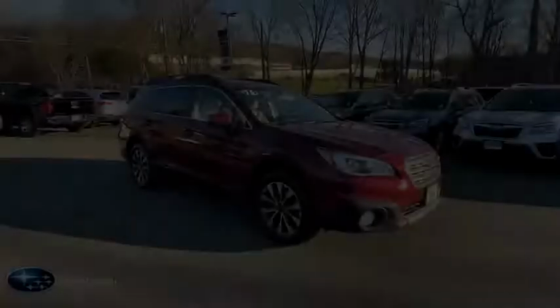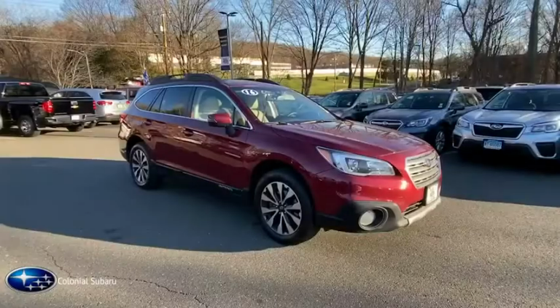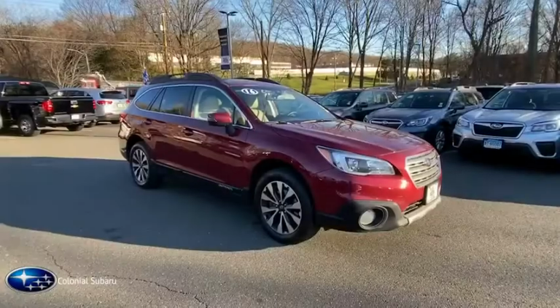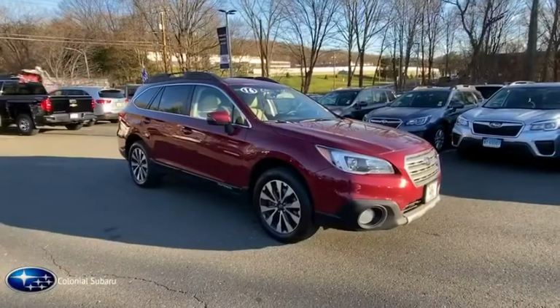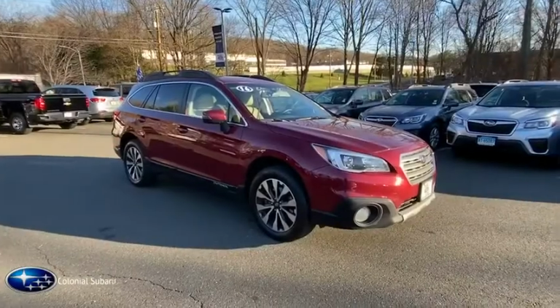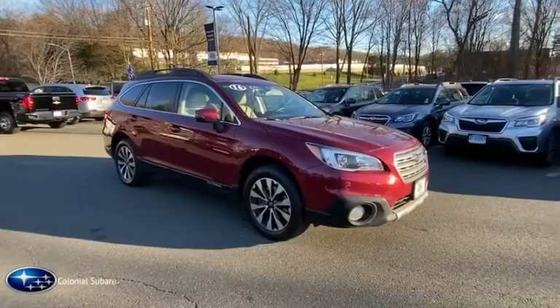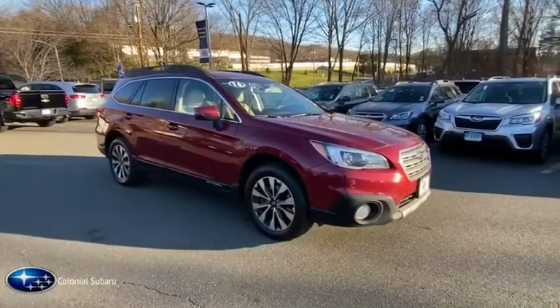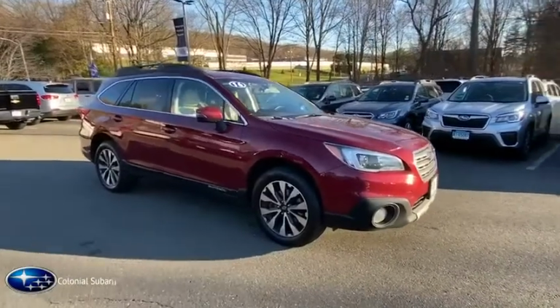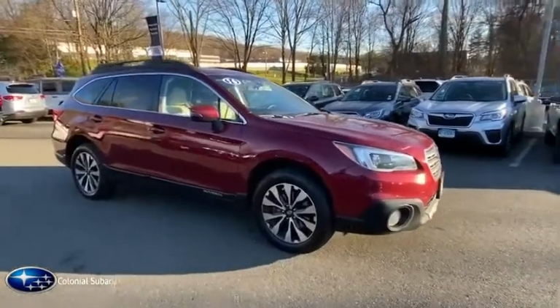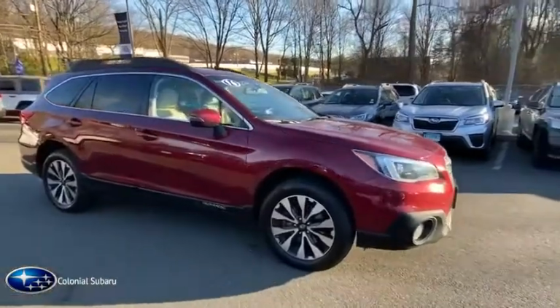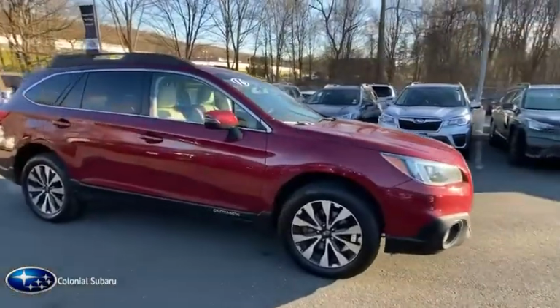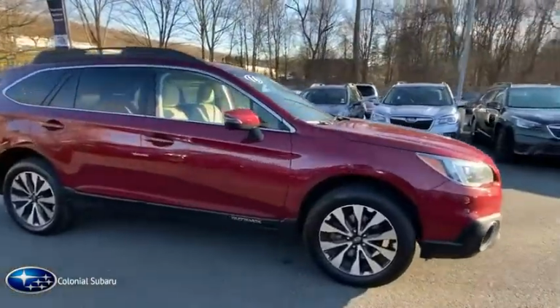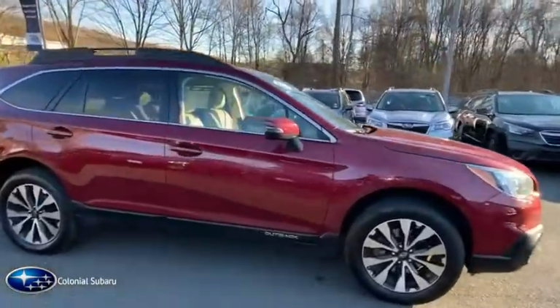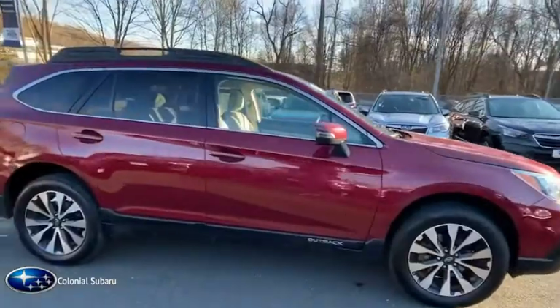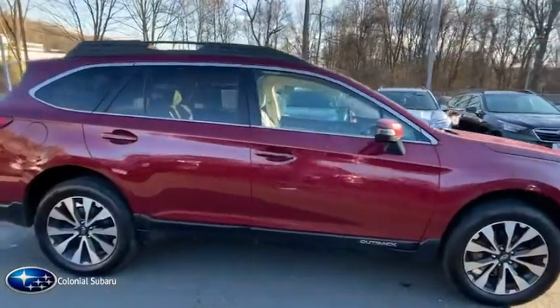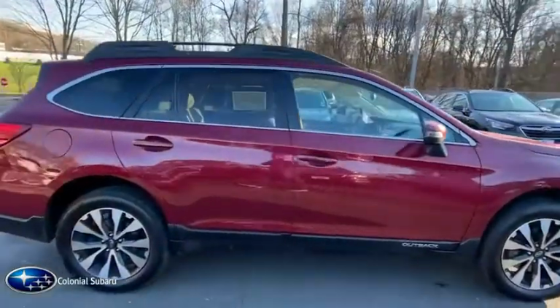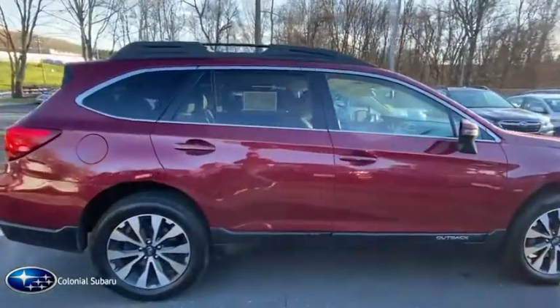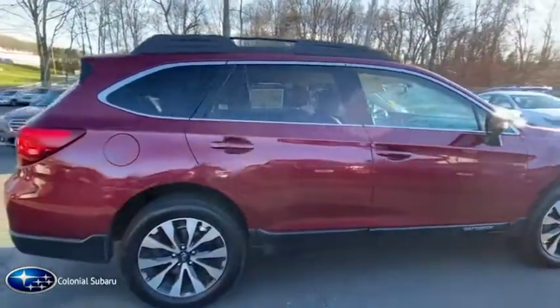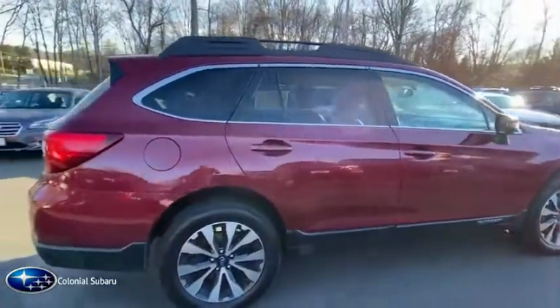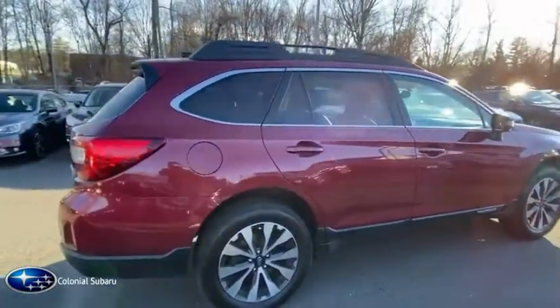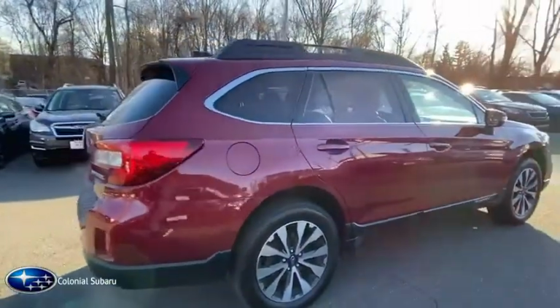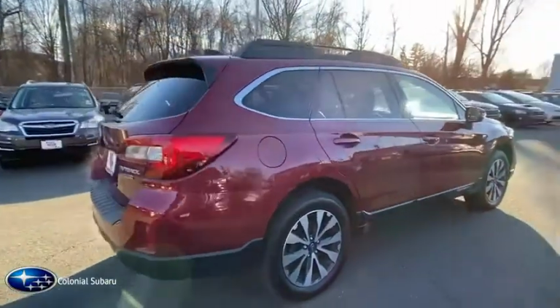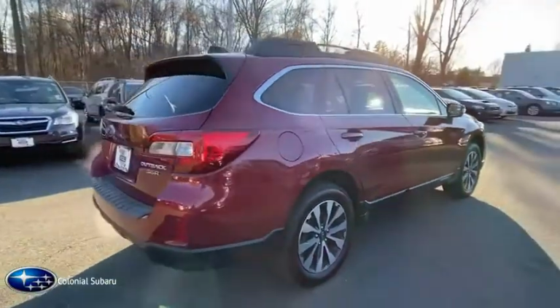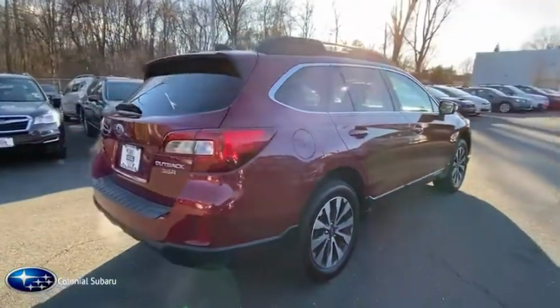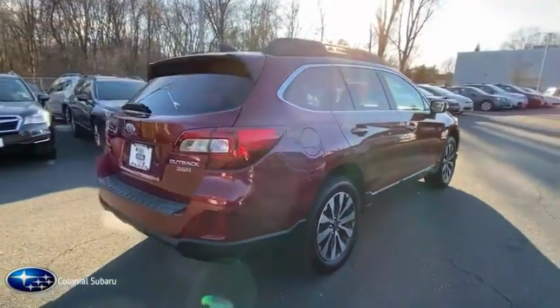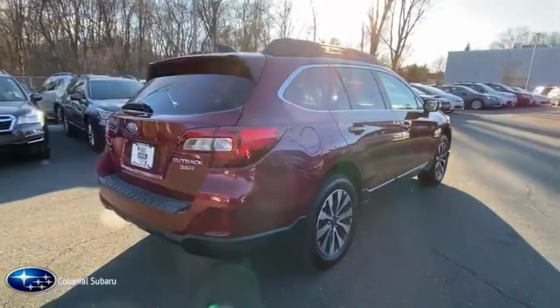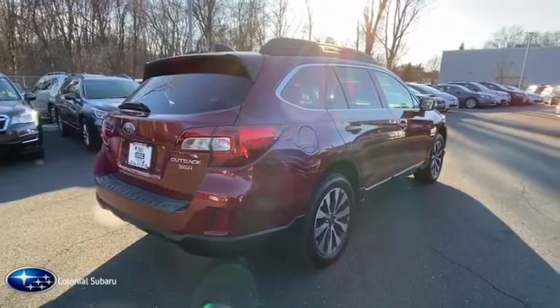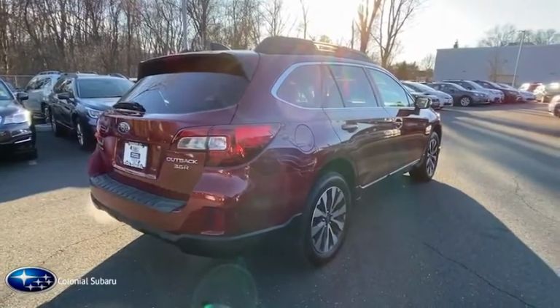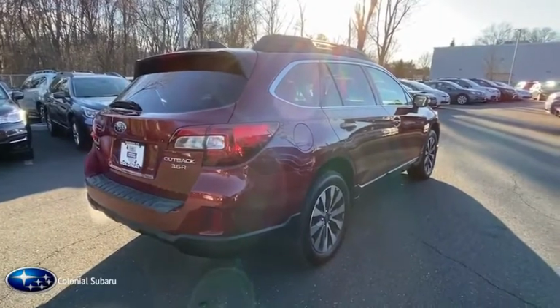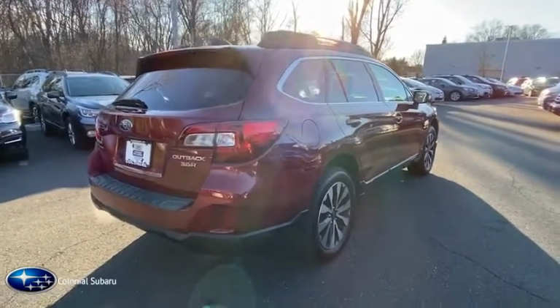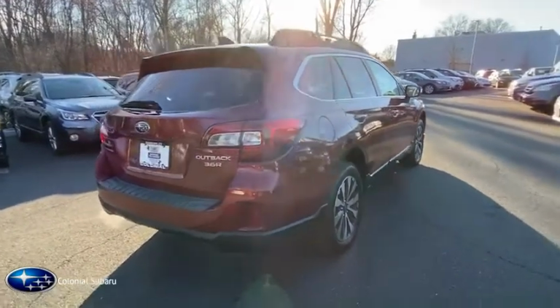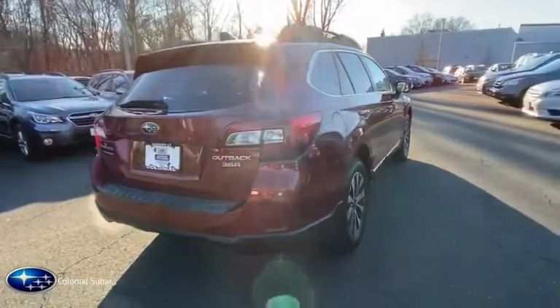Take a ride in the 2016 Subaru Outback. Take the go-anywhere capability of all-wheel drive and plenty of room for cargo and companions, and you've got the Subaru Outback. Let the adventure begin.